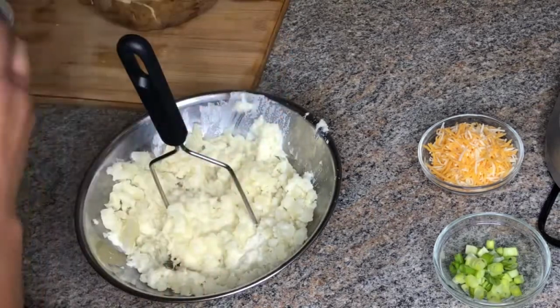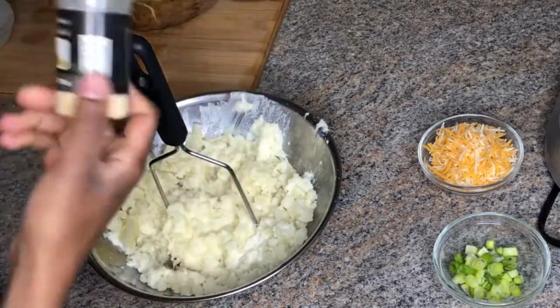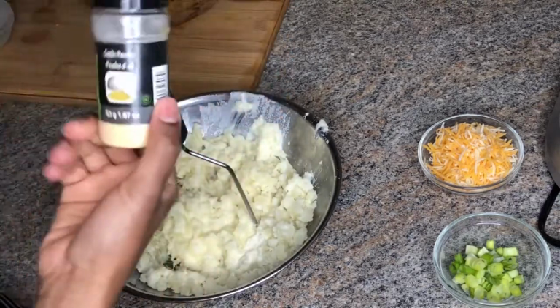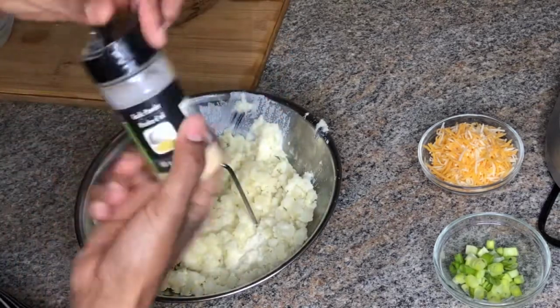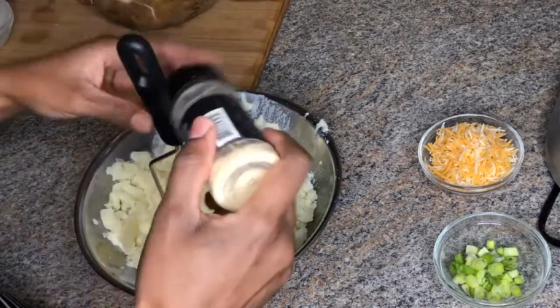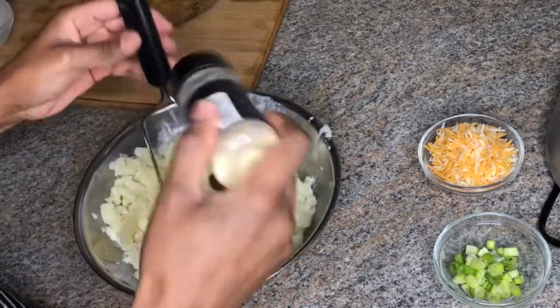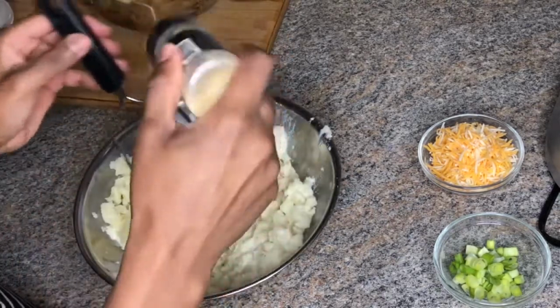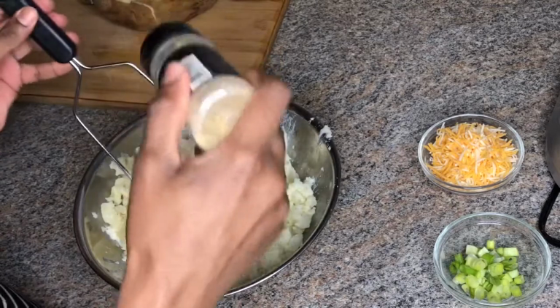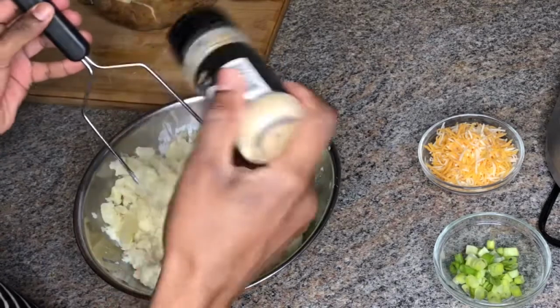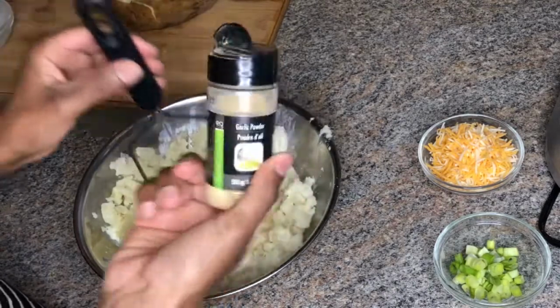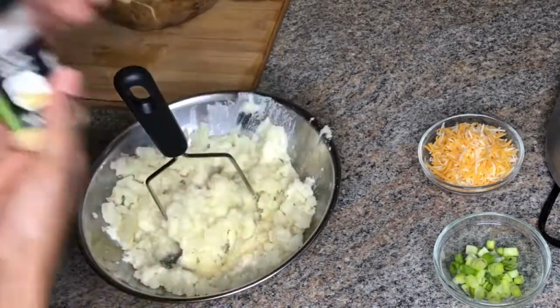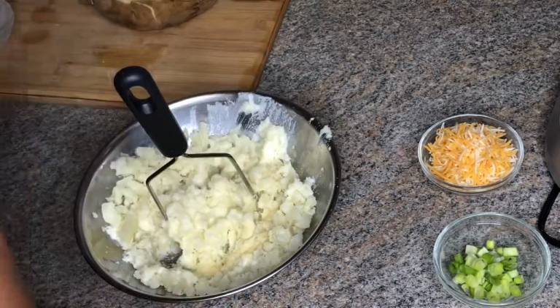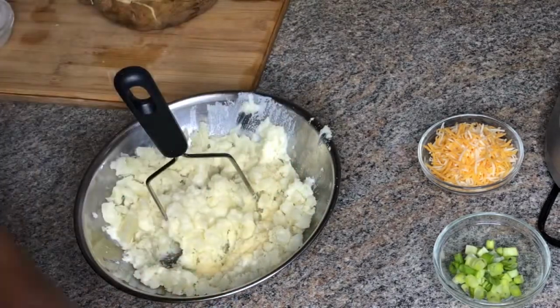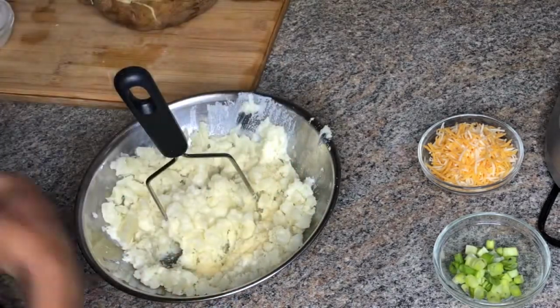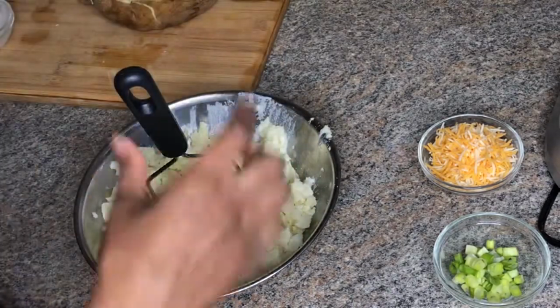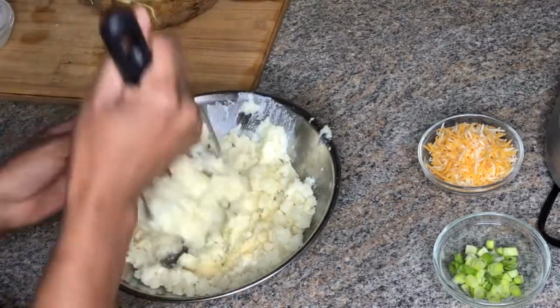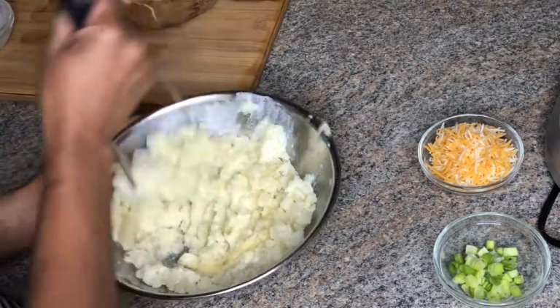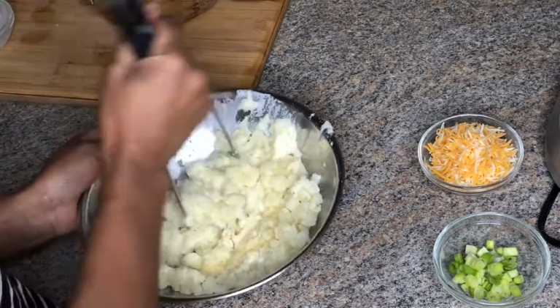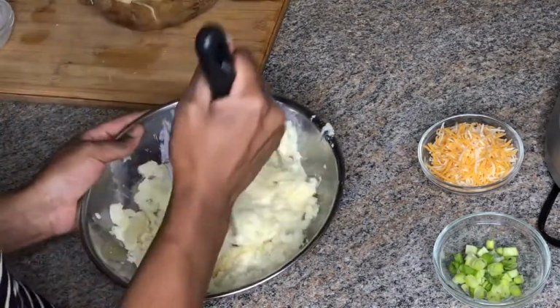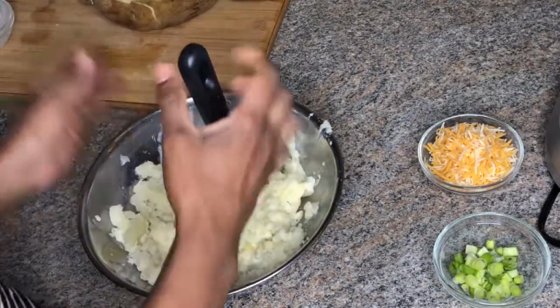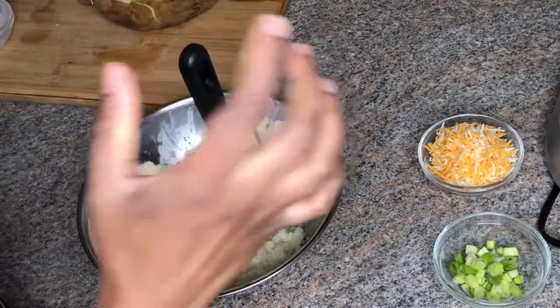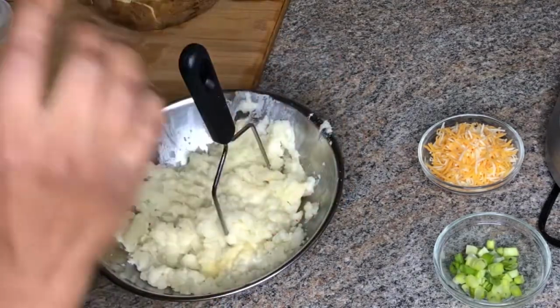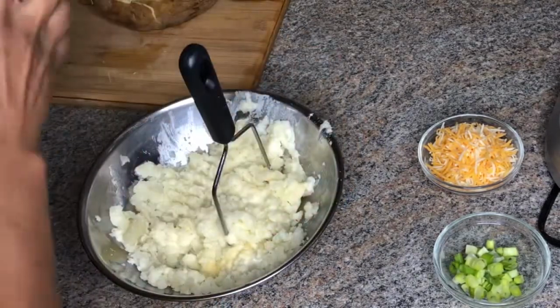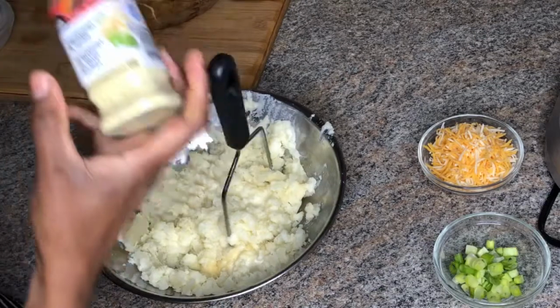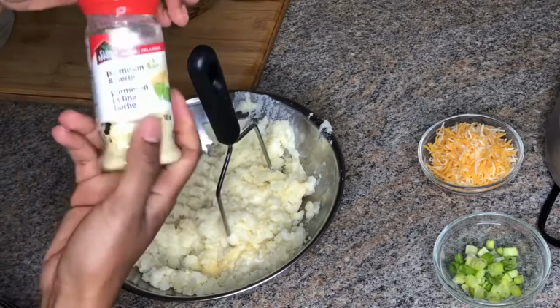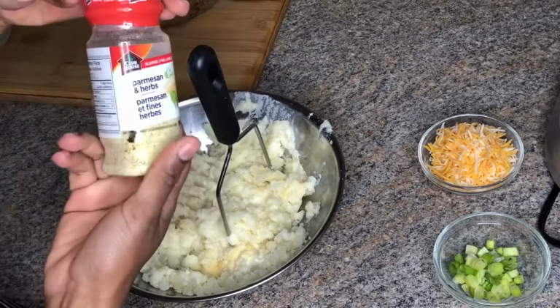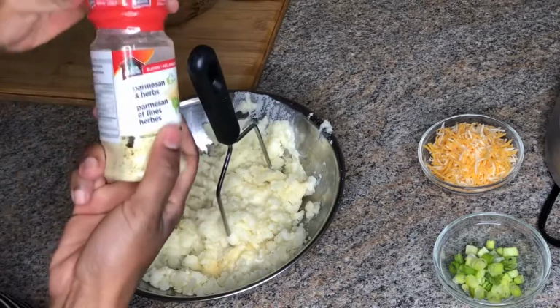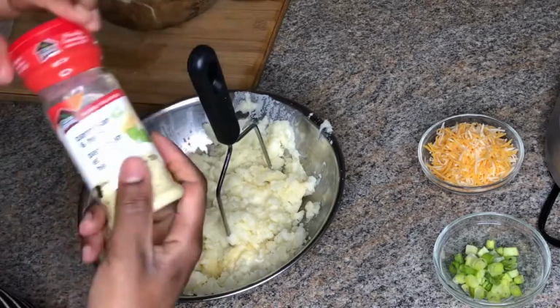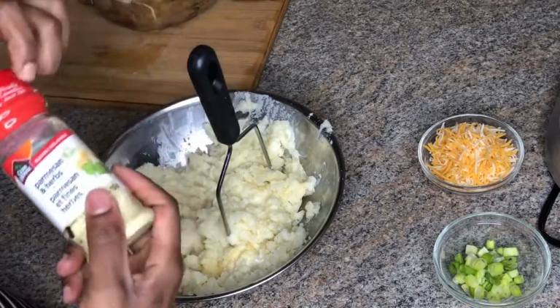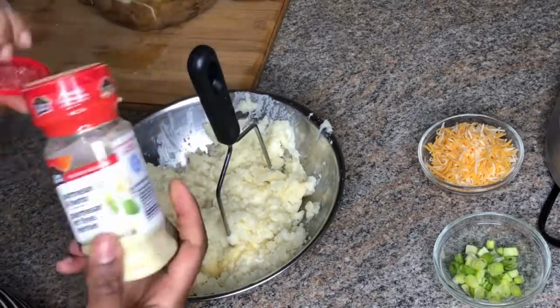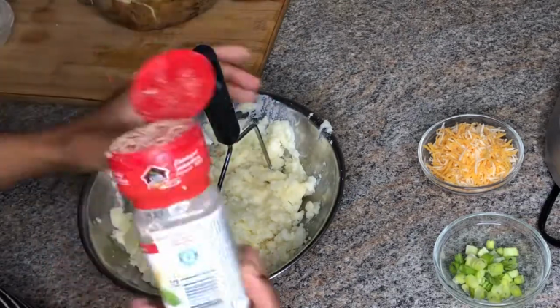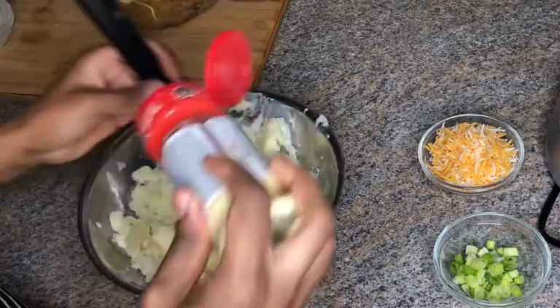Now I'll be adding some garlic powder and some parmesan herb seasoning.